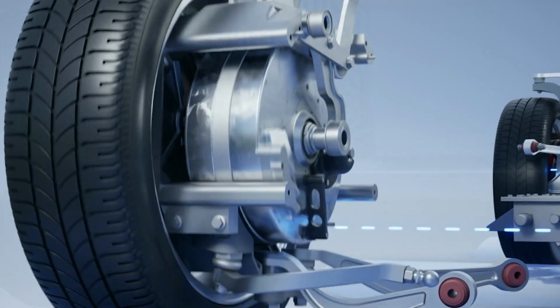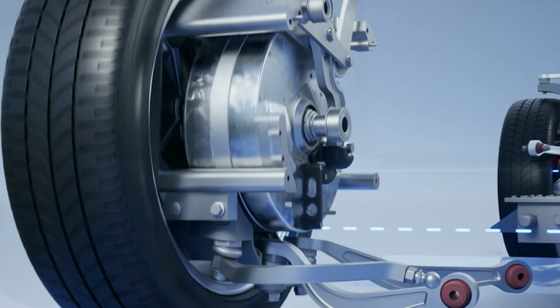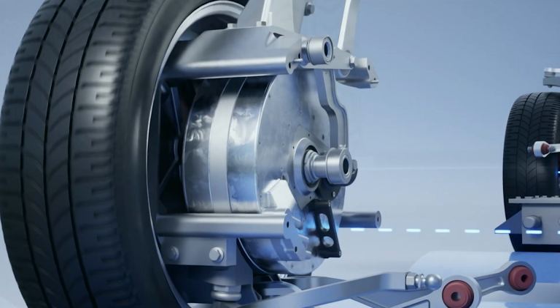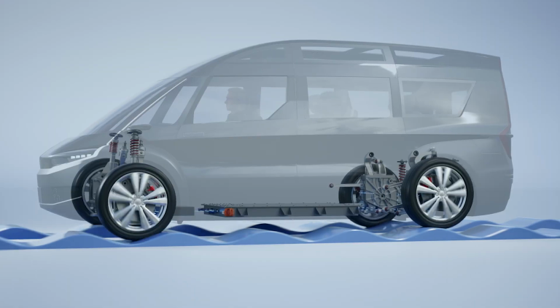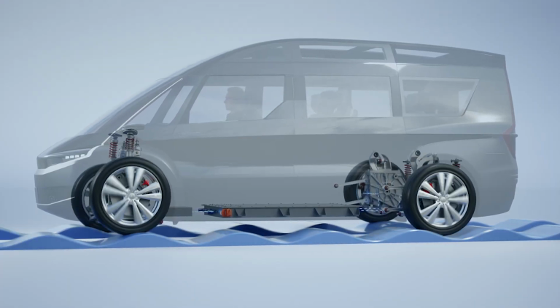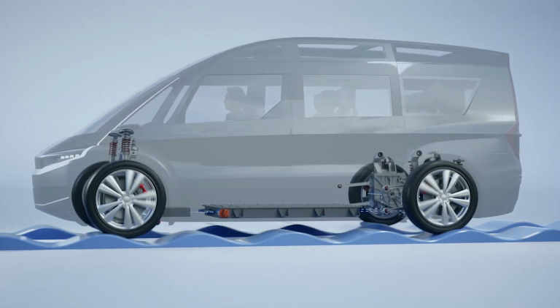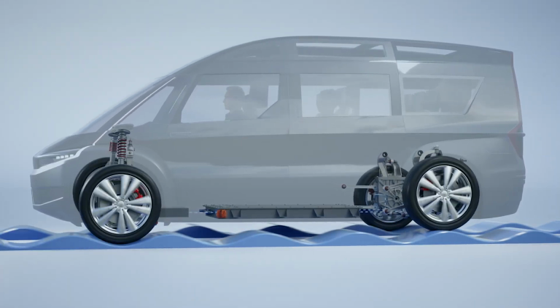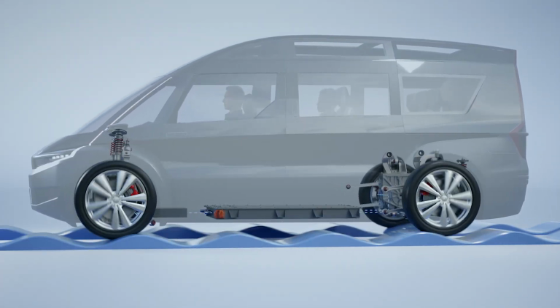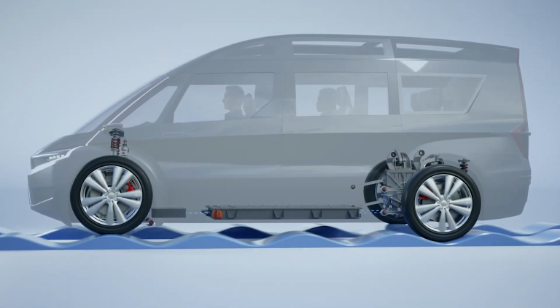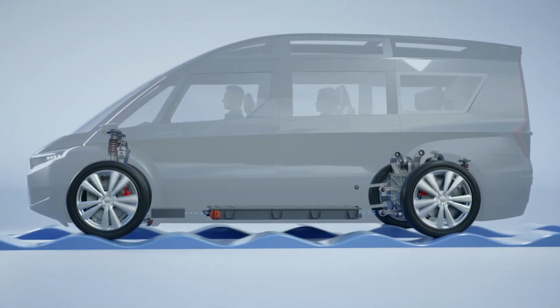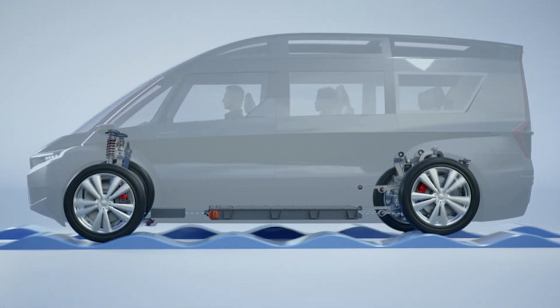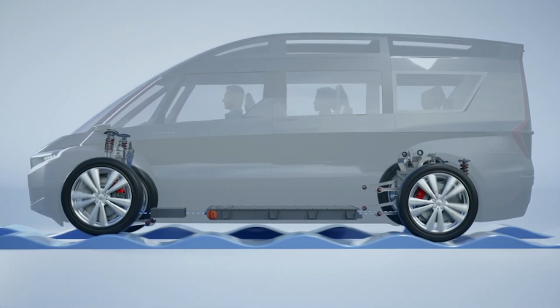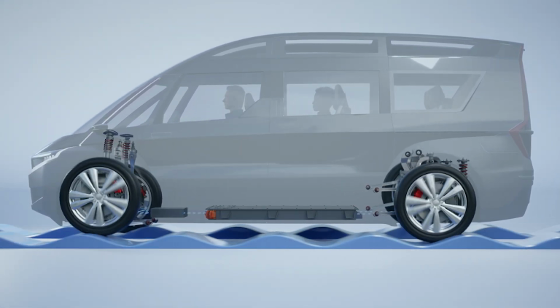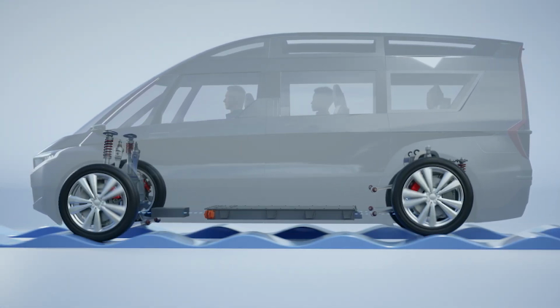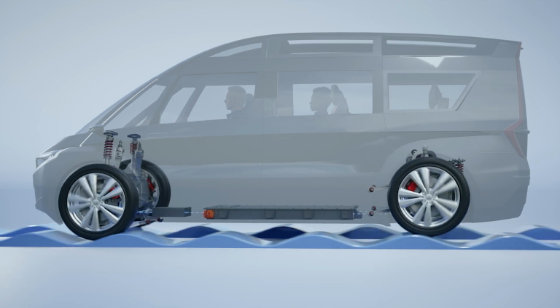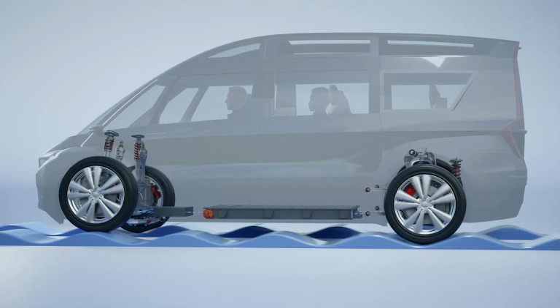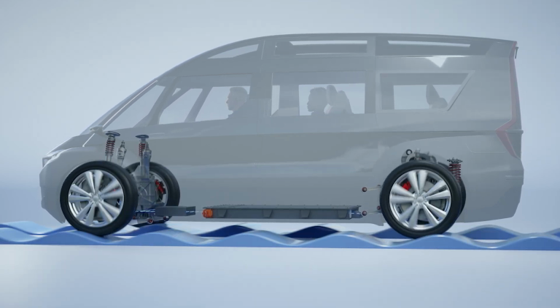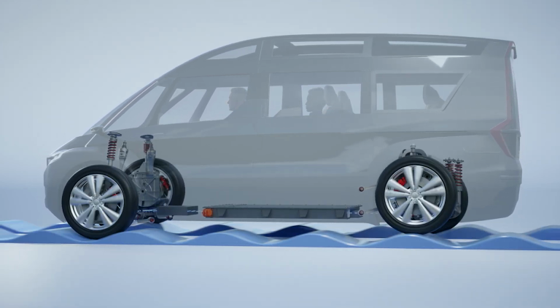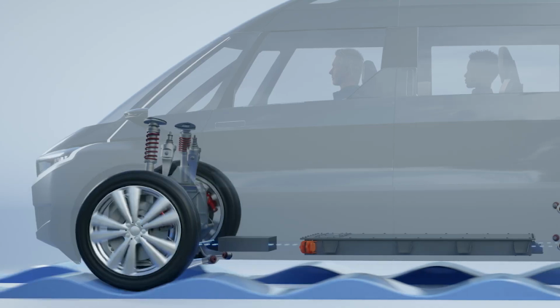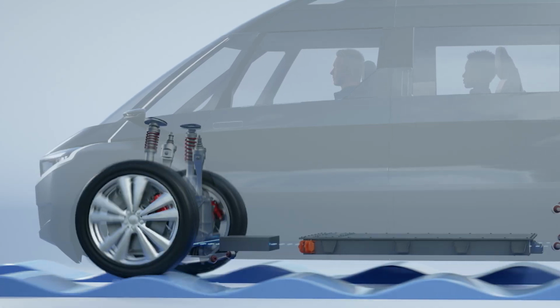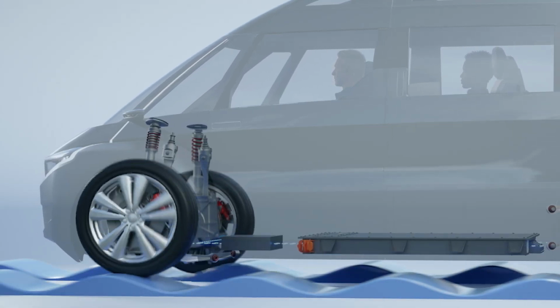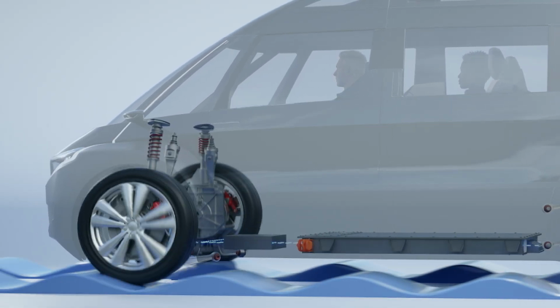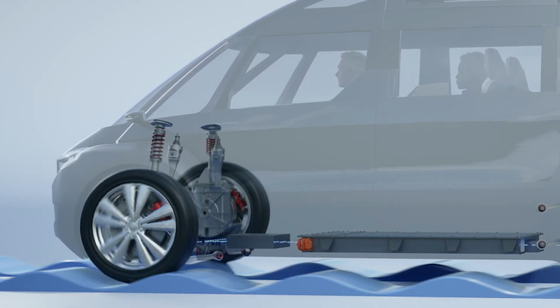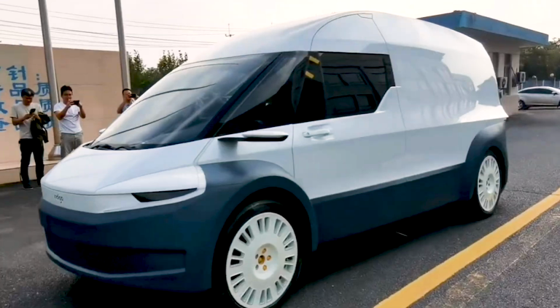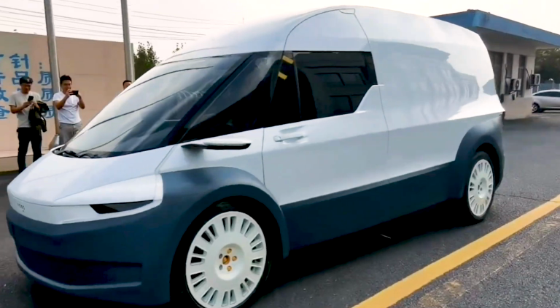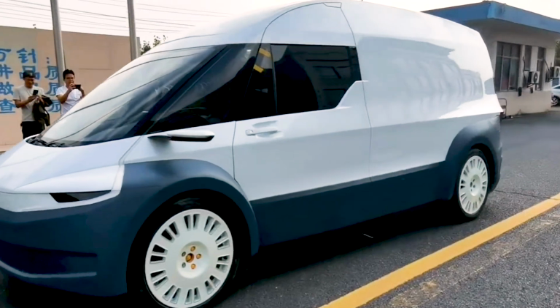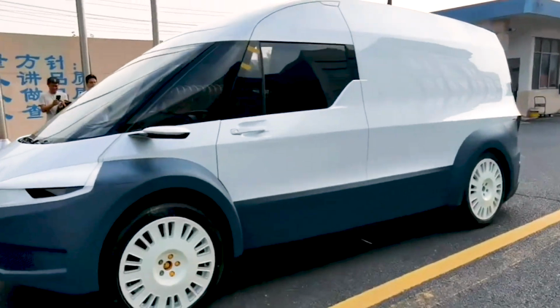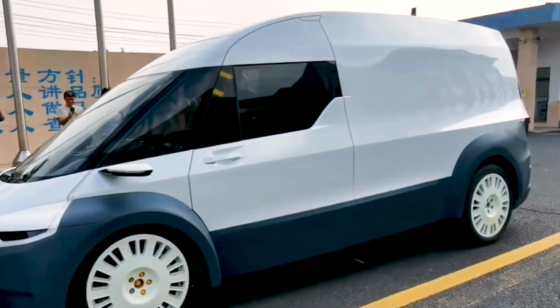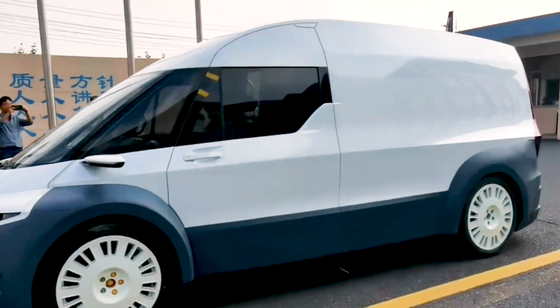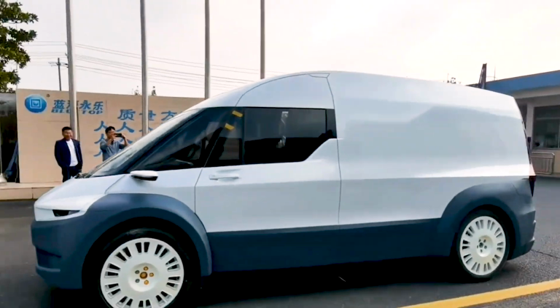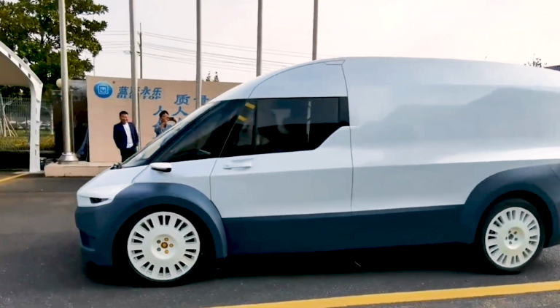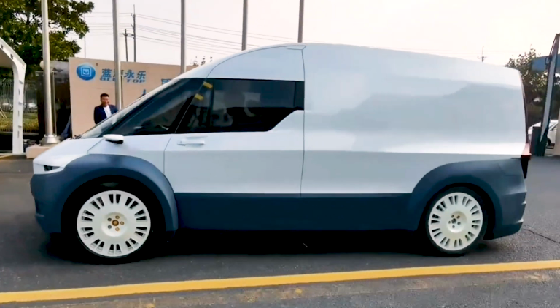Each wheel uses sensors that feed back to our robotics vehicle software to automatically adjust to bumps, potholes, and turns for an exceptionally smooth and safe ride, previously not possible with conventional drive and suspension technologies.